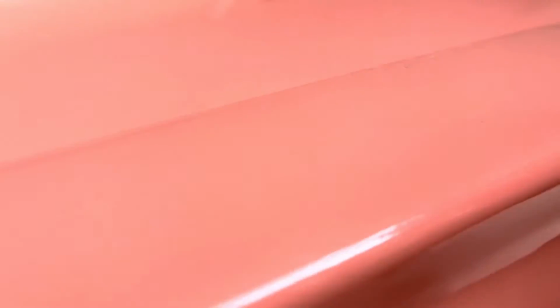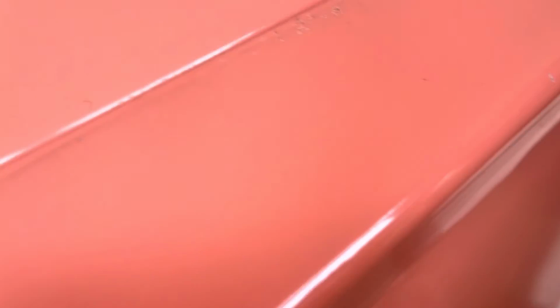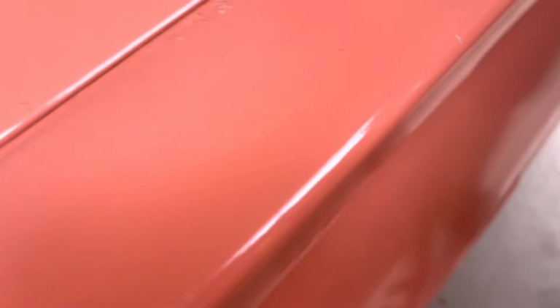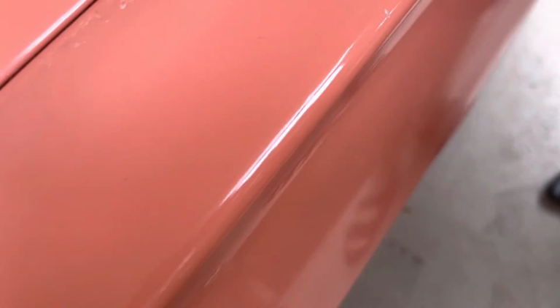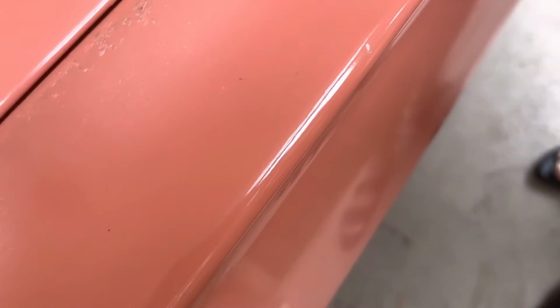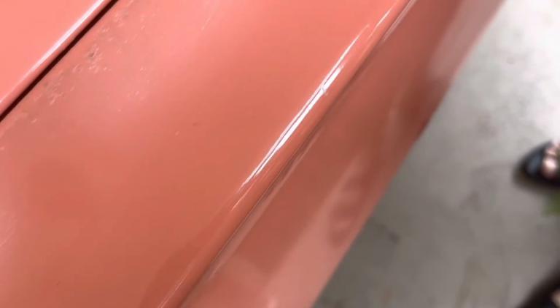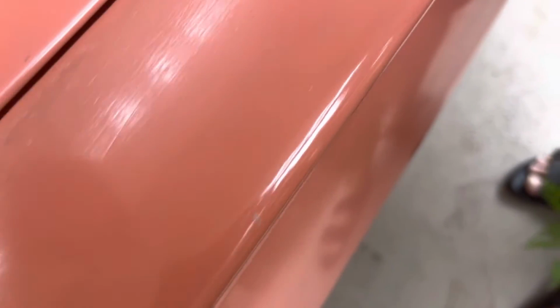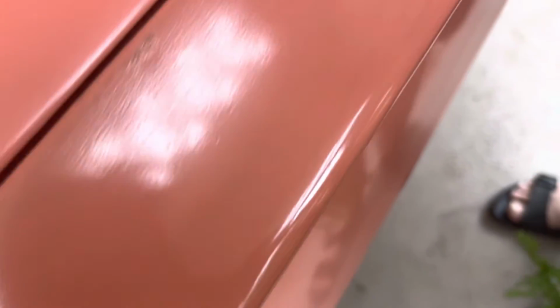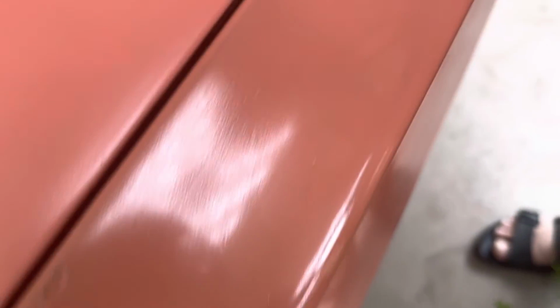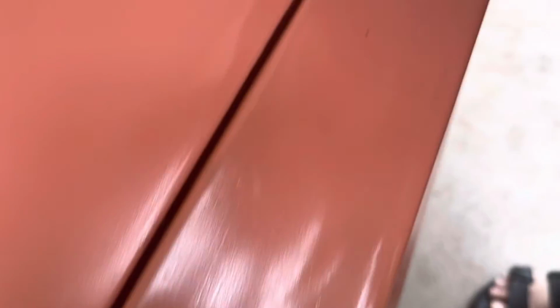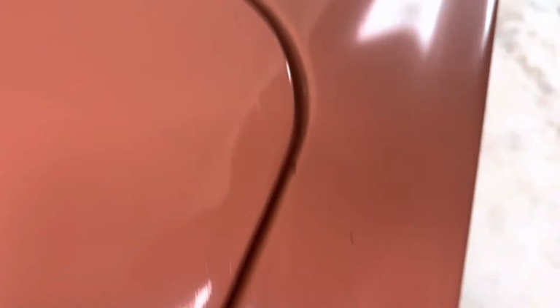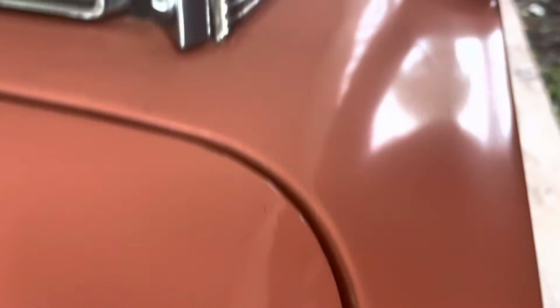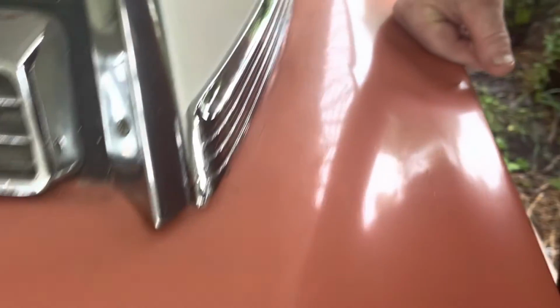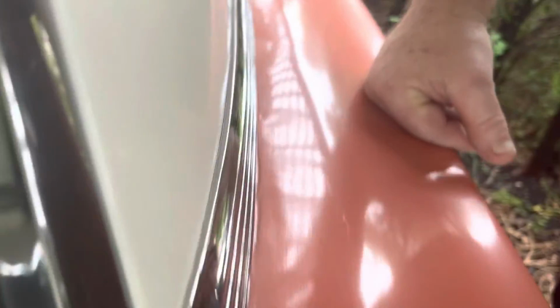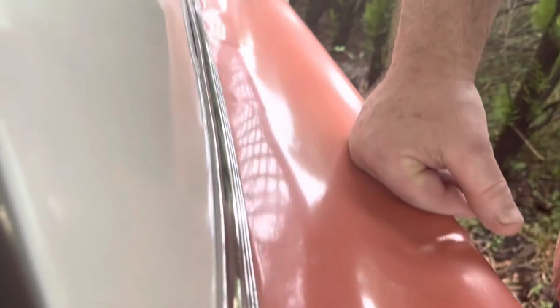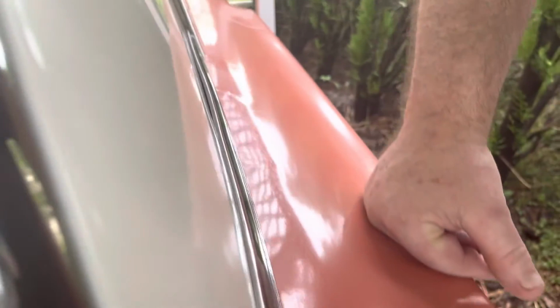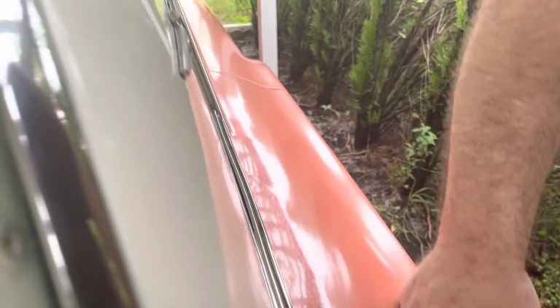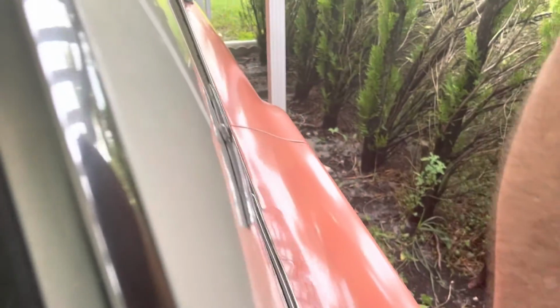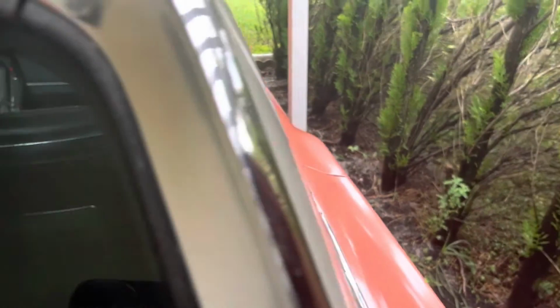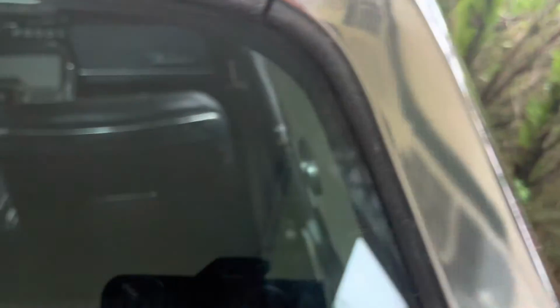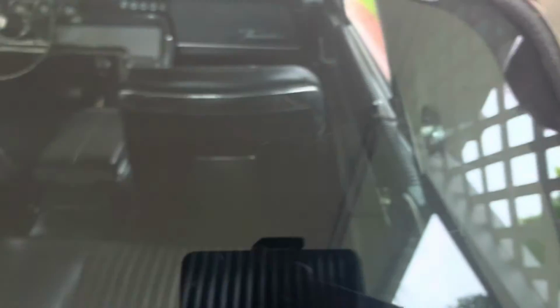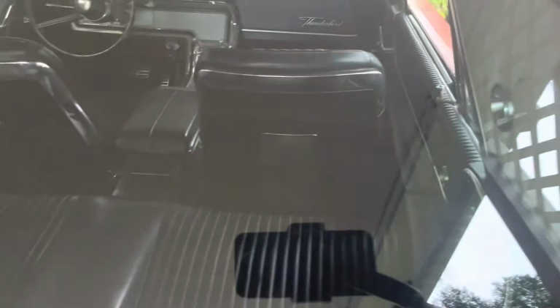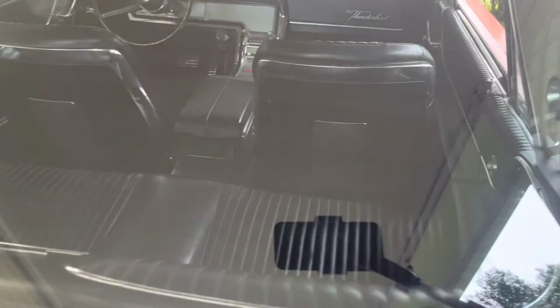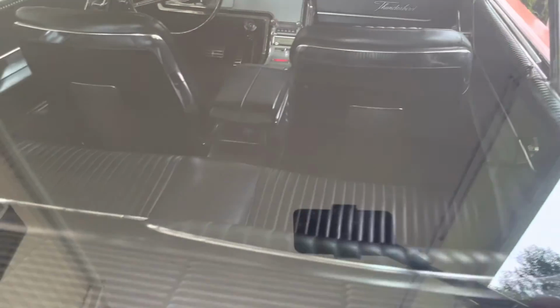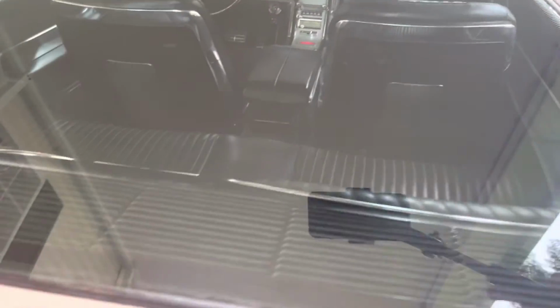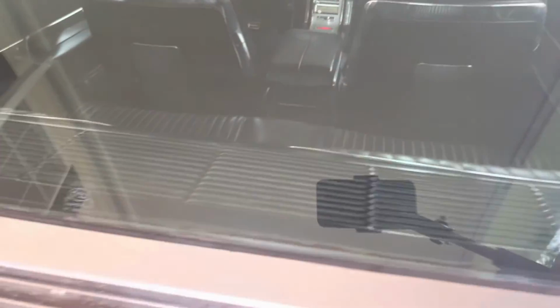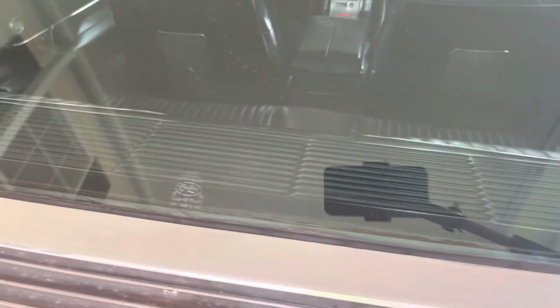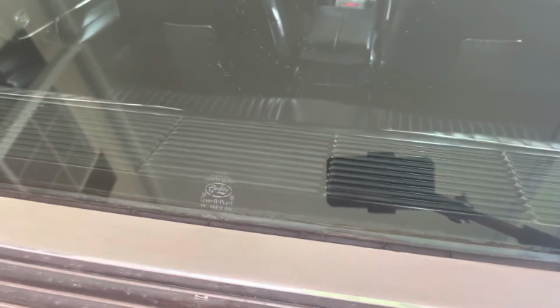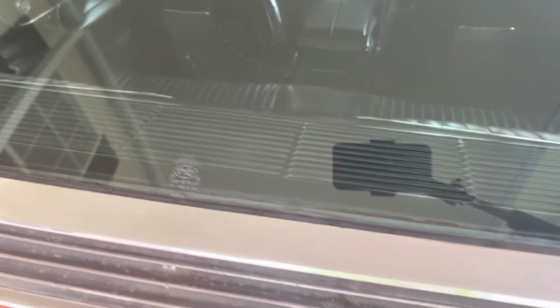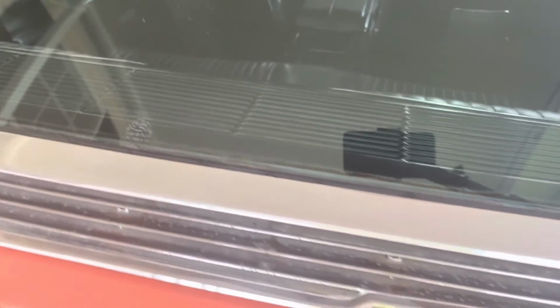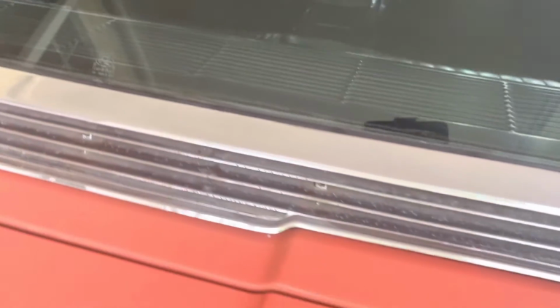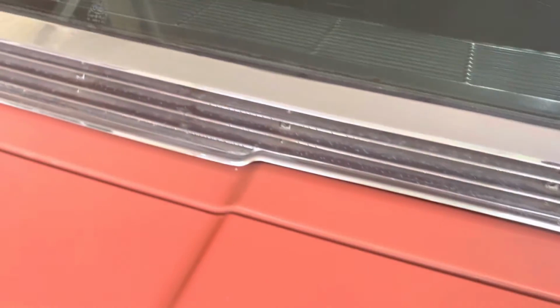Little paint imperfection here on the trunk lid. These are the things. But original glass, the chrome molding on the rear window.